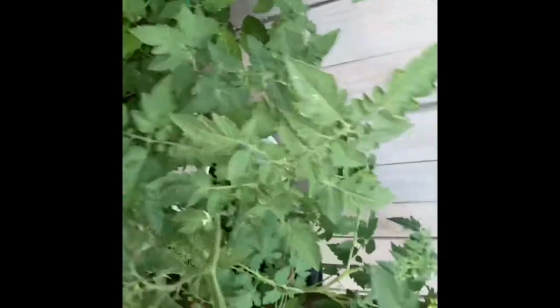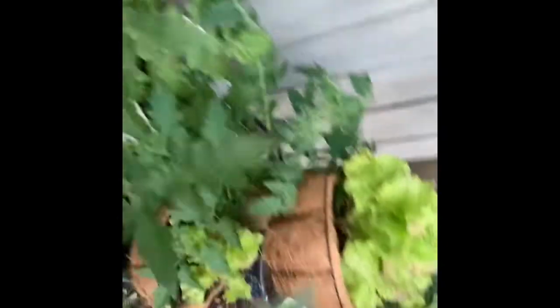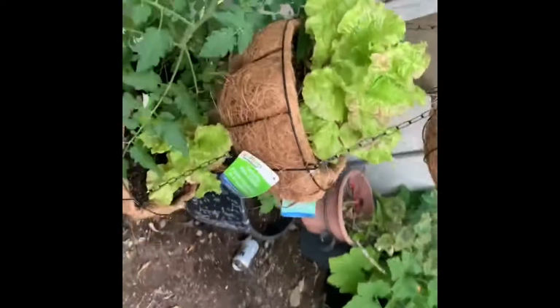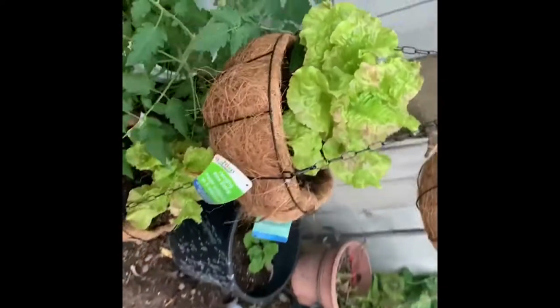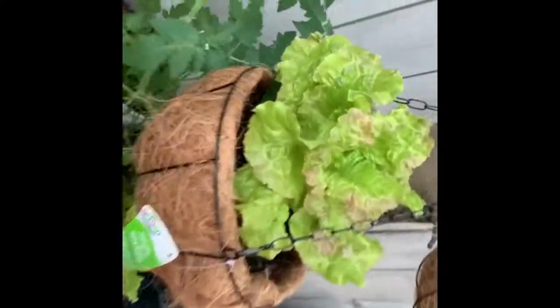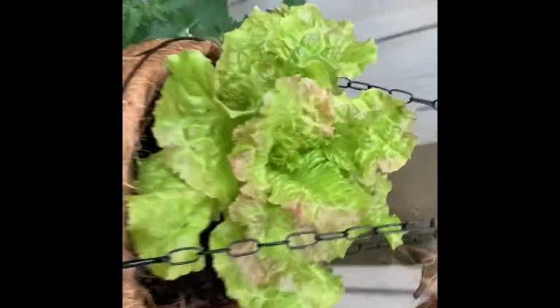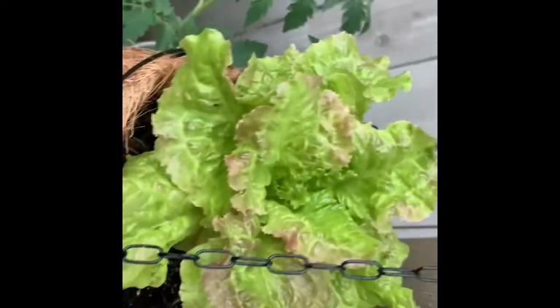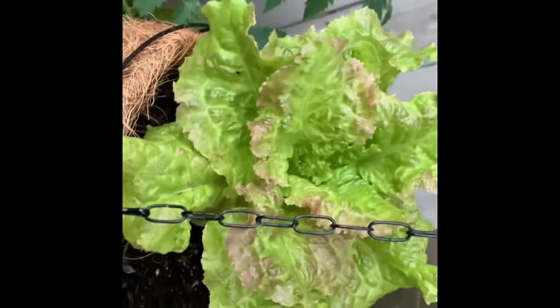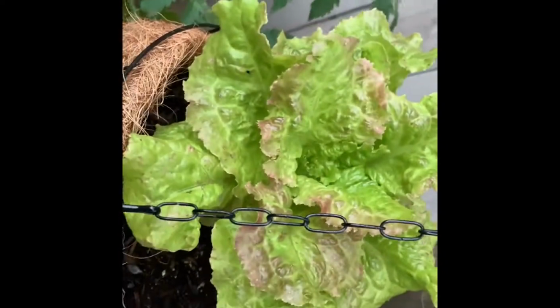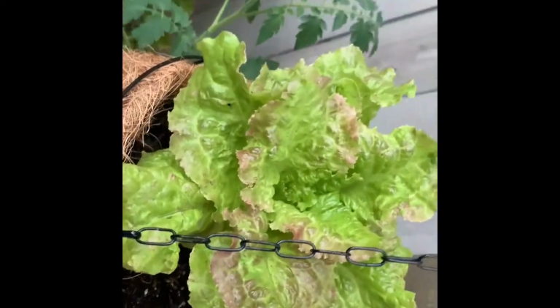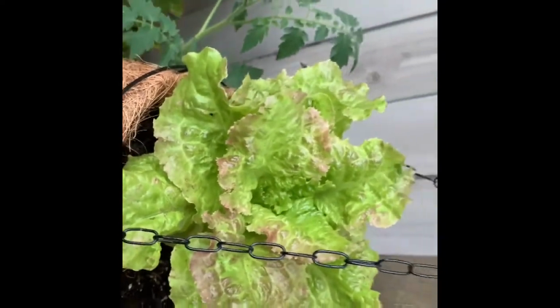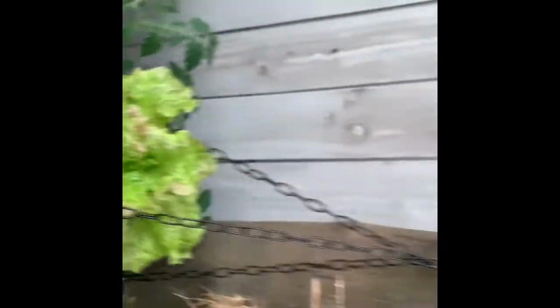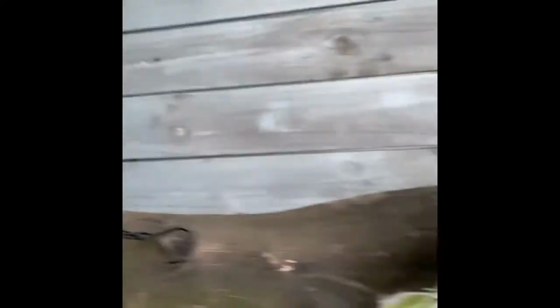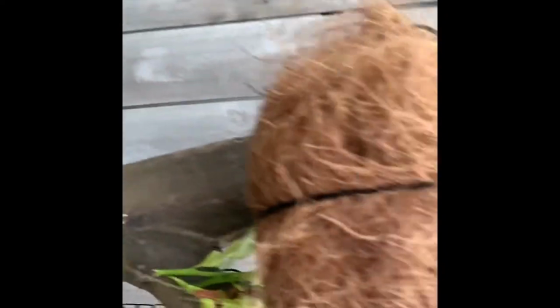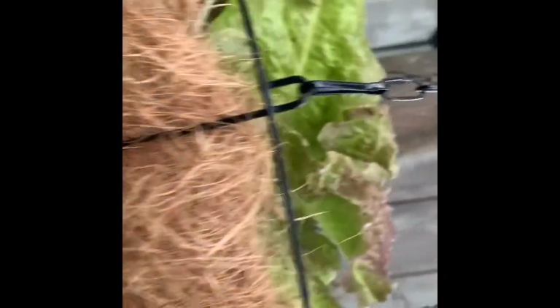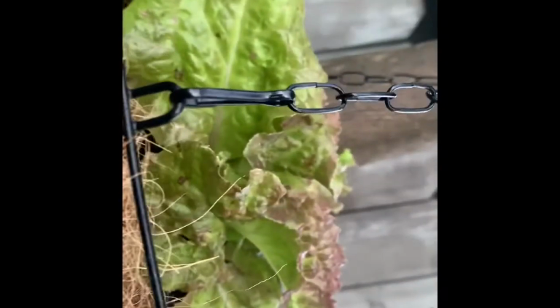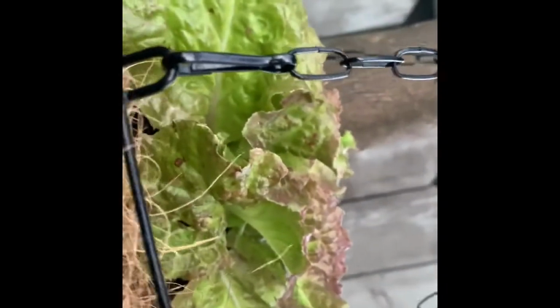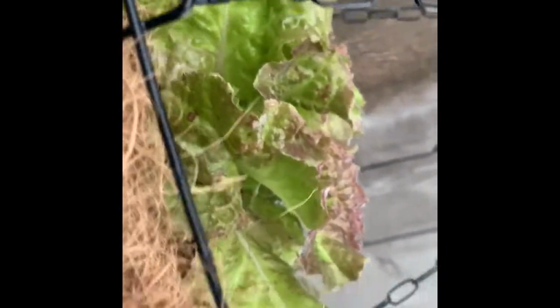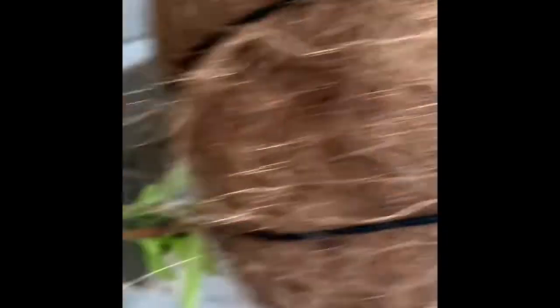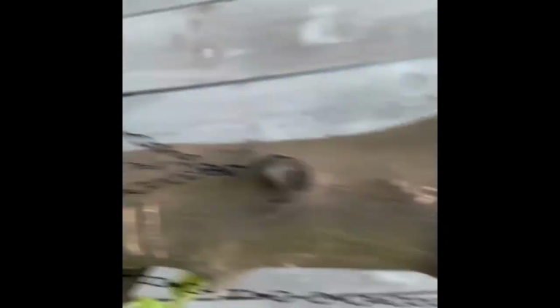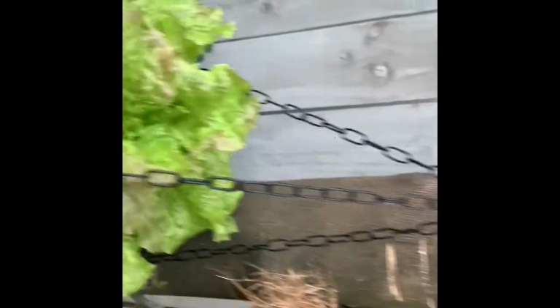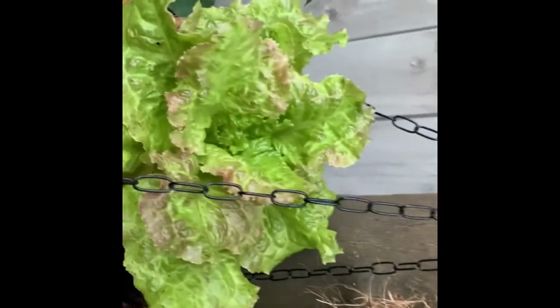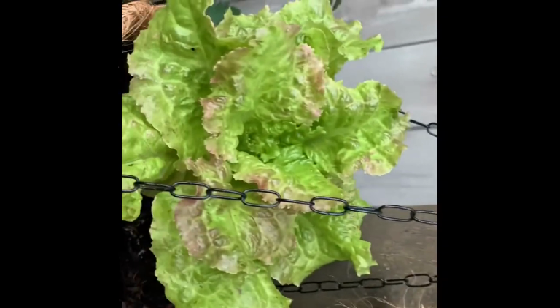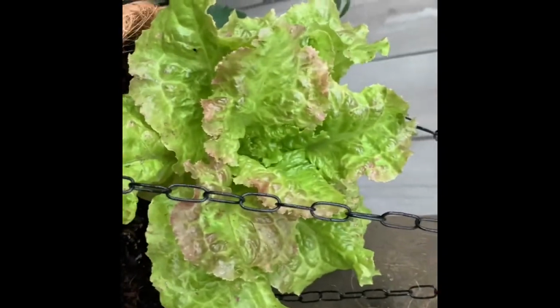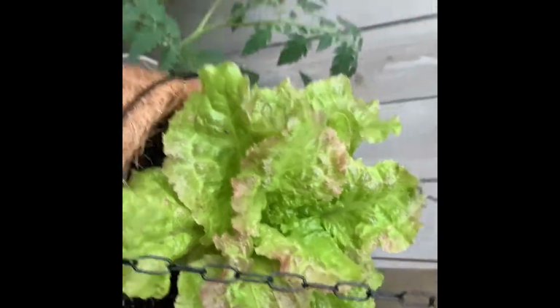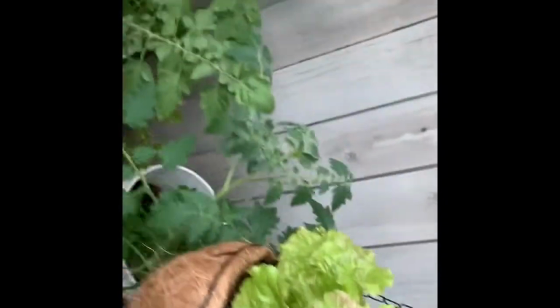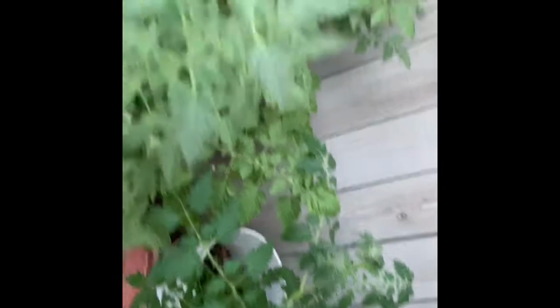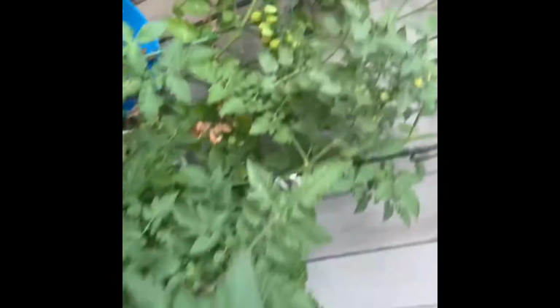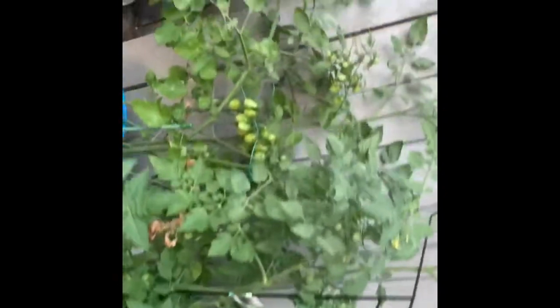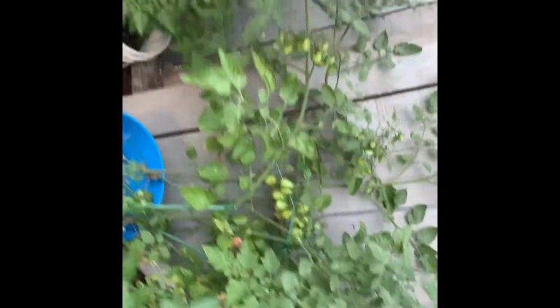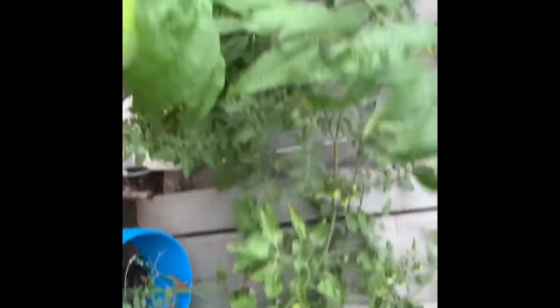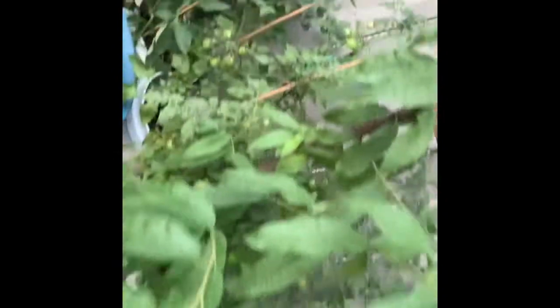And look at that lettuce, guys! Tomorrow that would be Oscar's lunch — lettuce. I'm just gonna add cucumber in it and tomato. That will be his lunch, look at that guys.